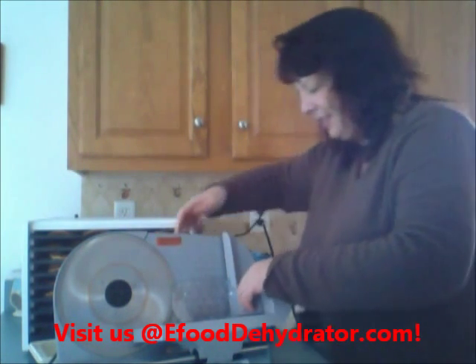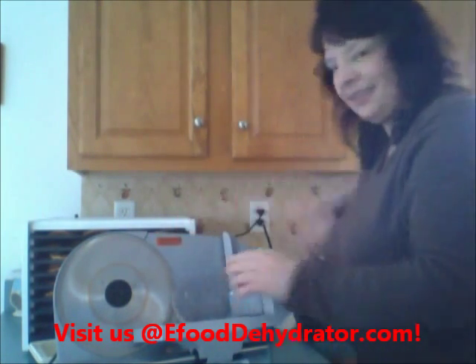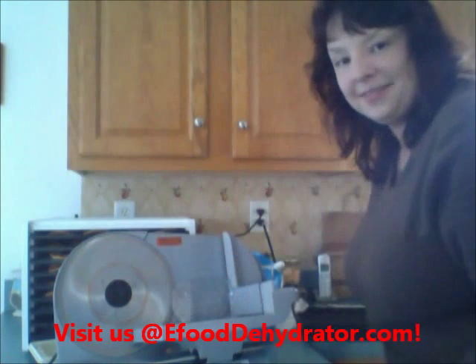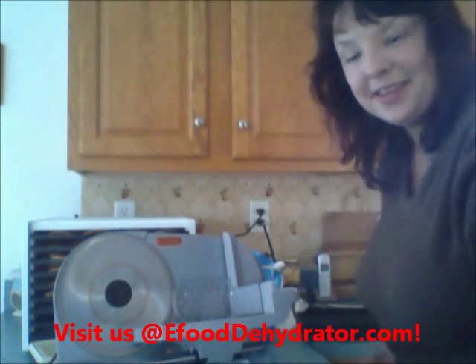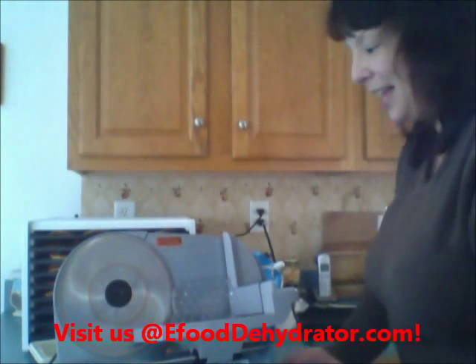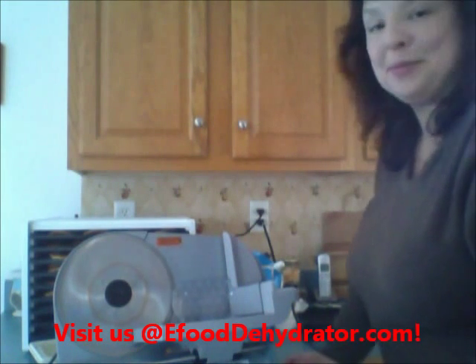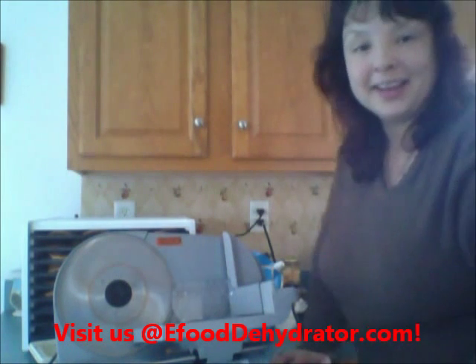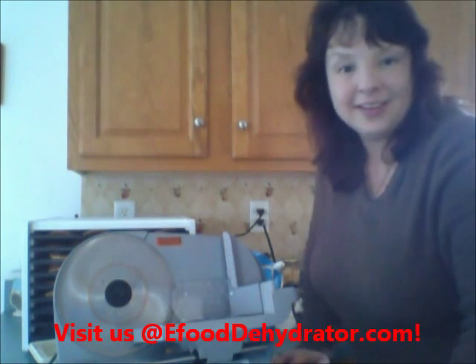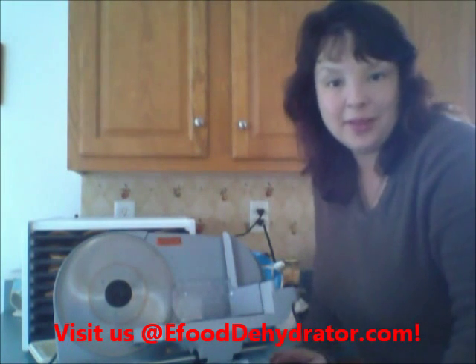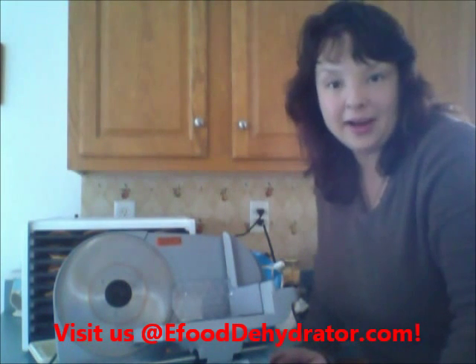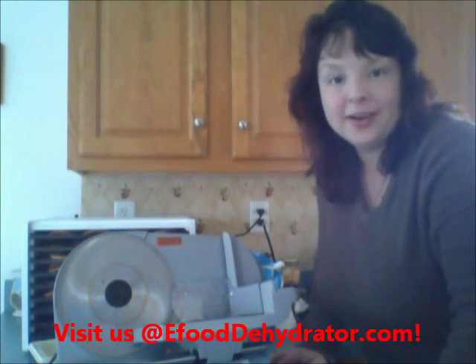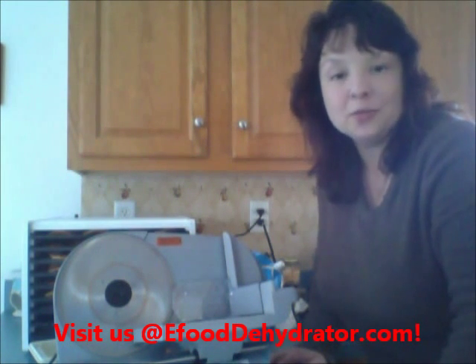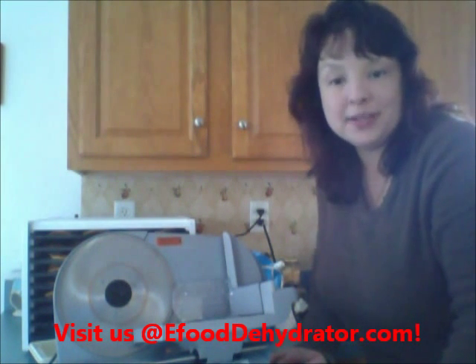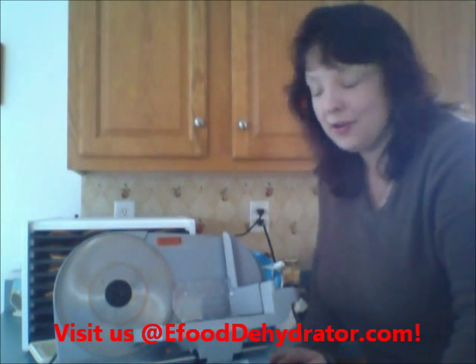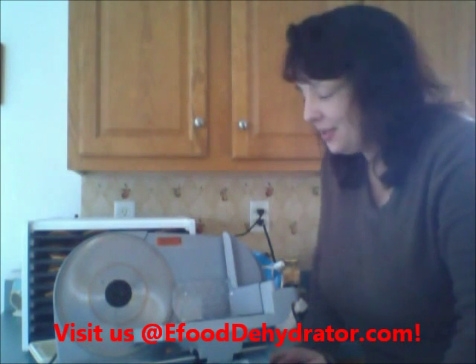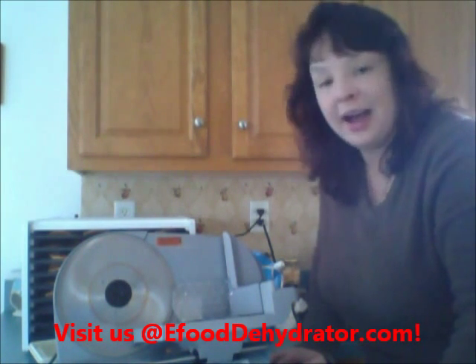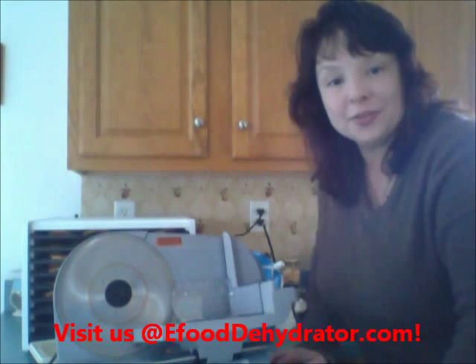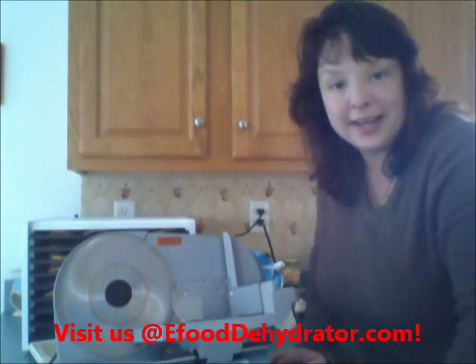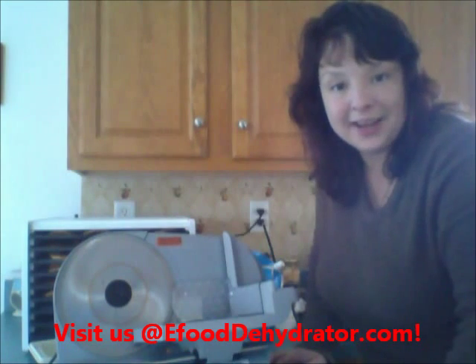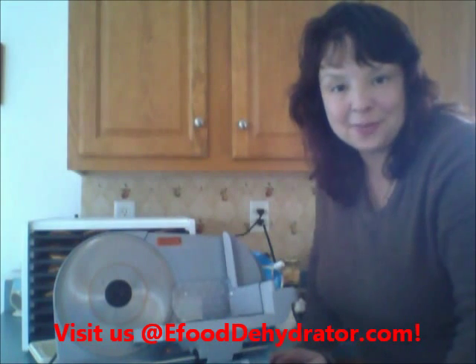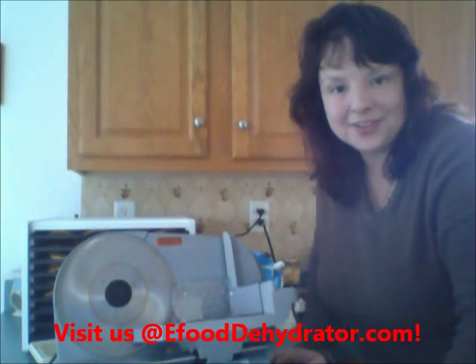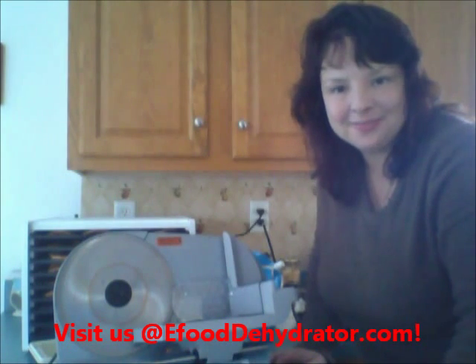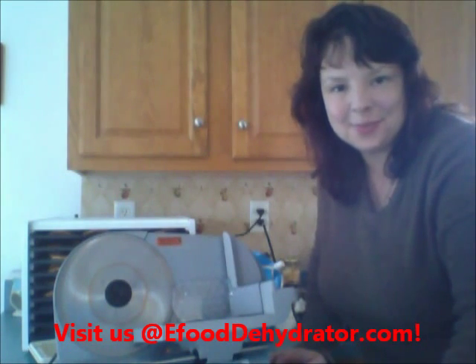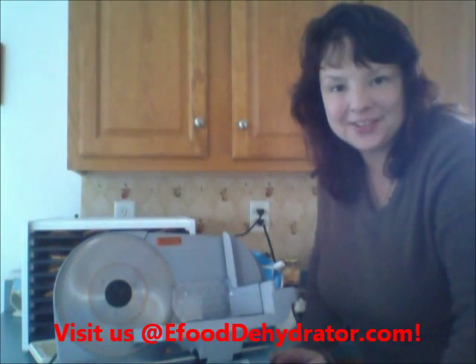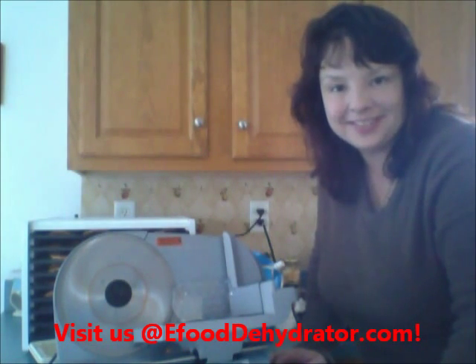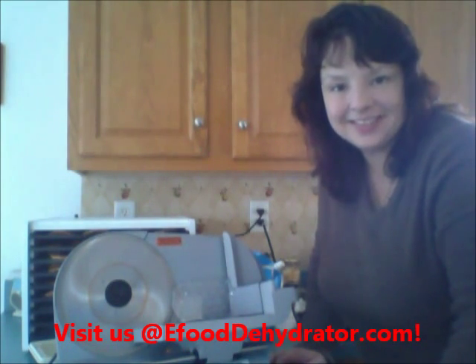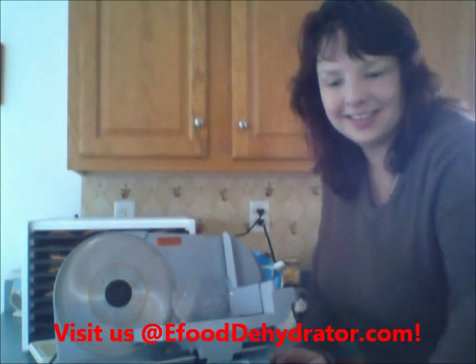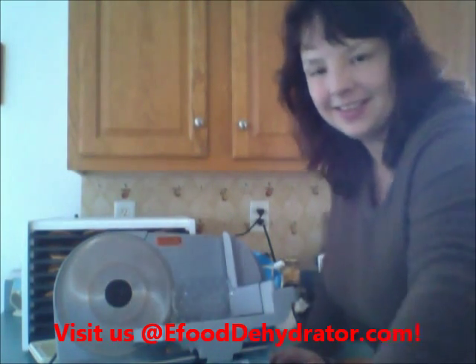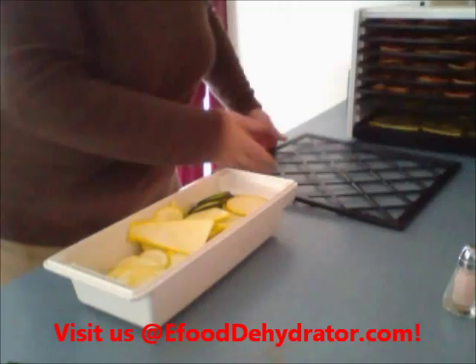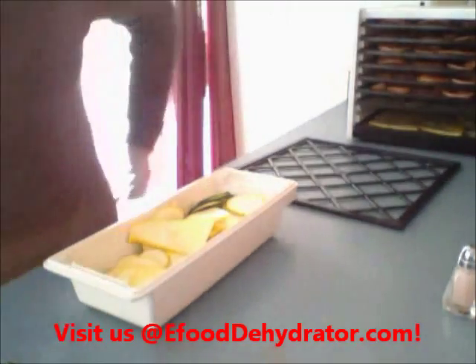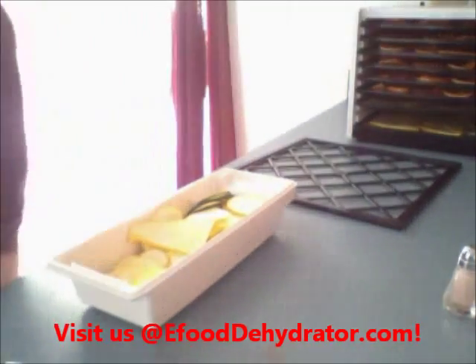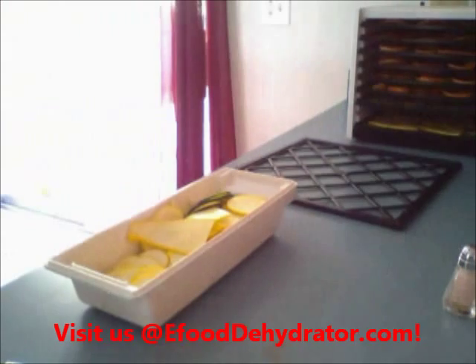I'll be back with our sweet potatoes, our zucchini, and our squash. Thanks for watching!